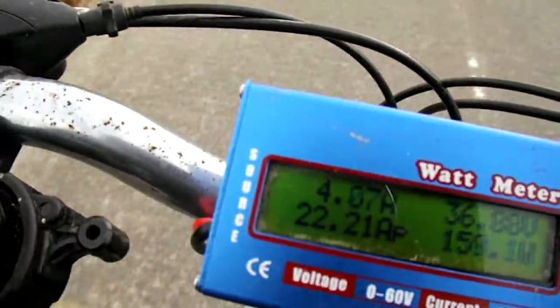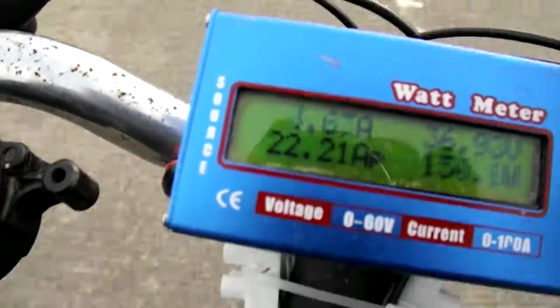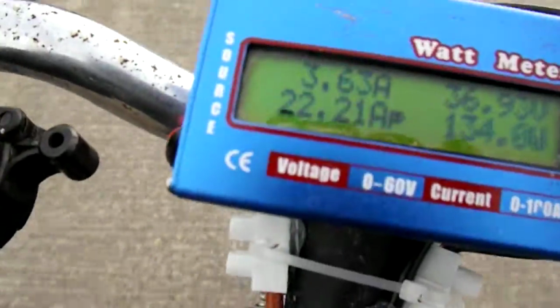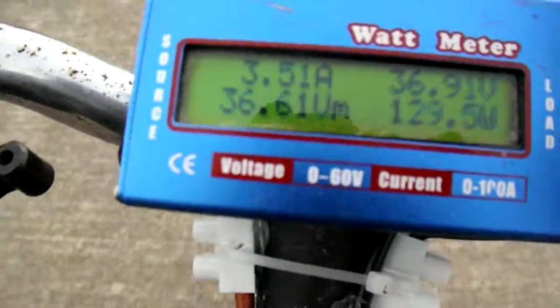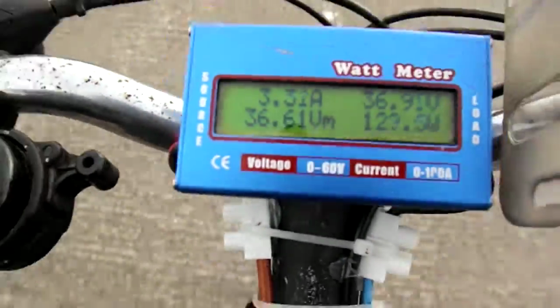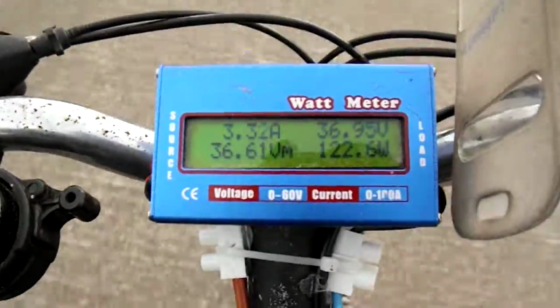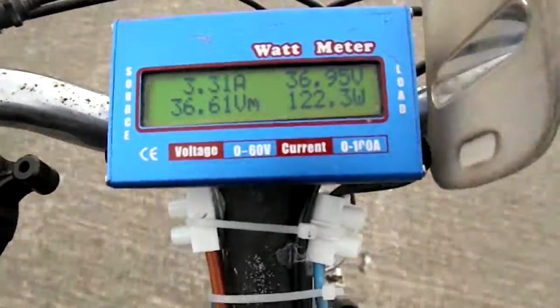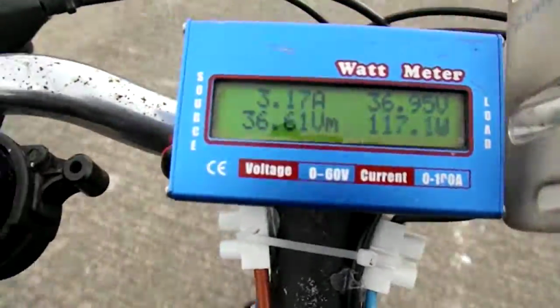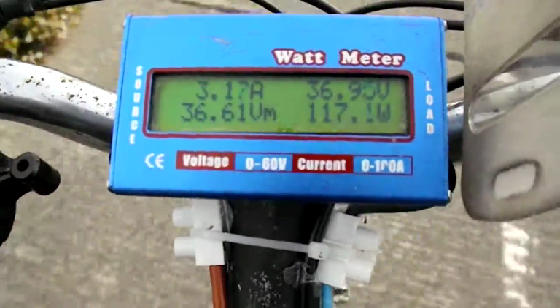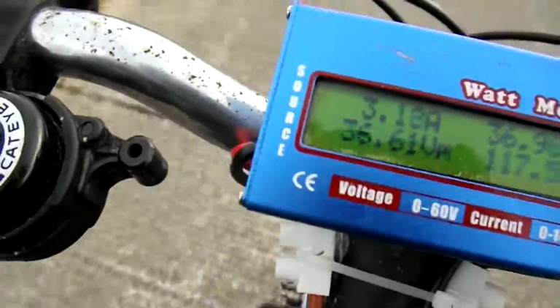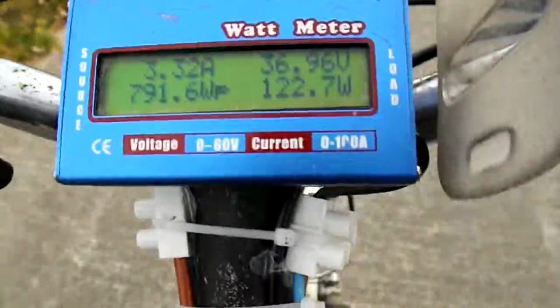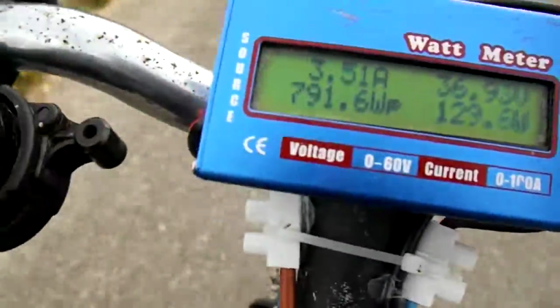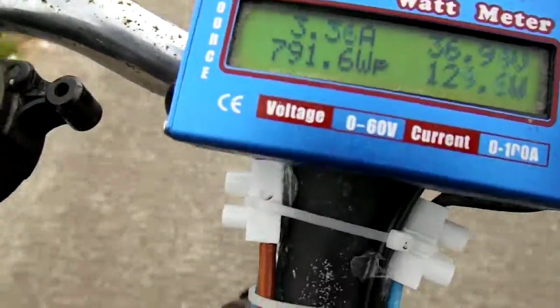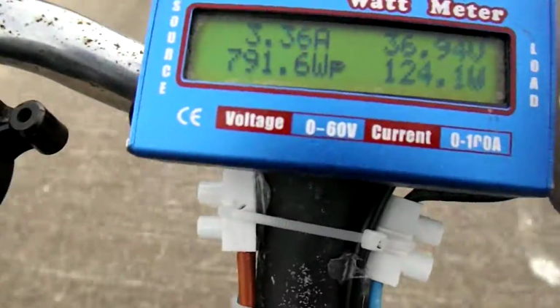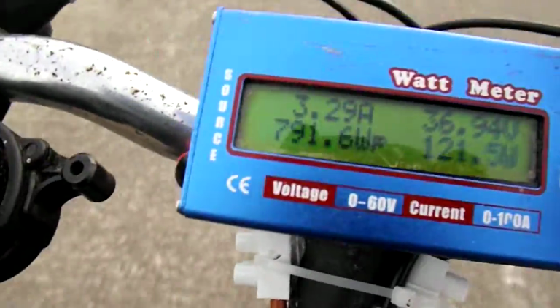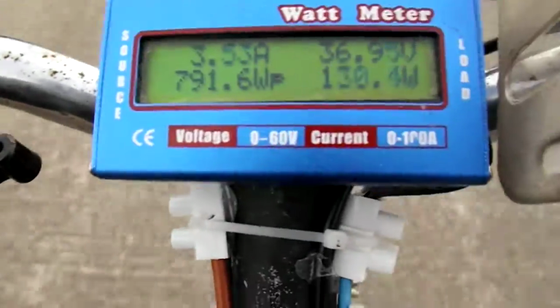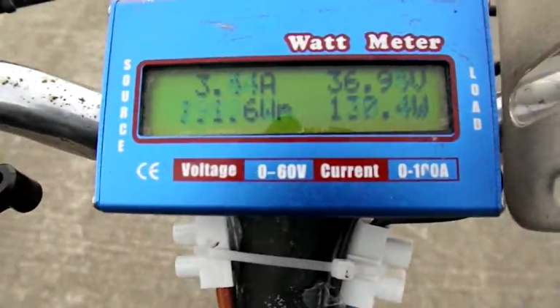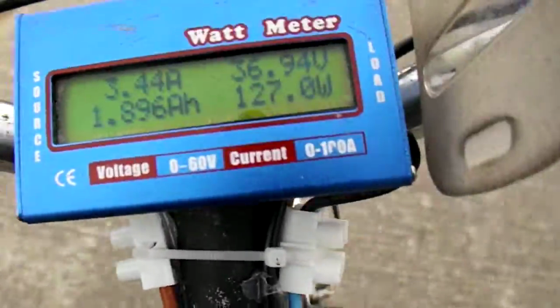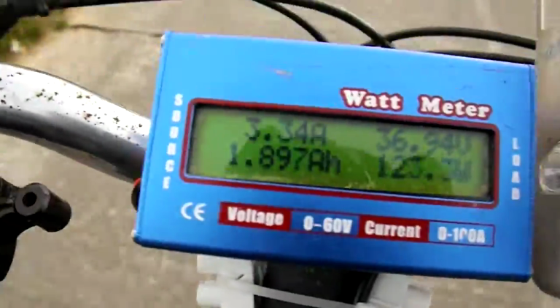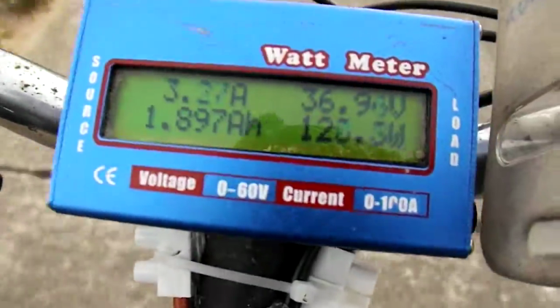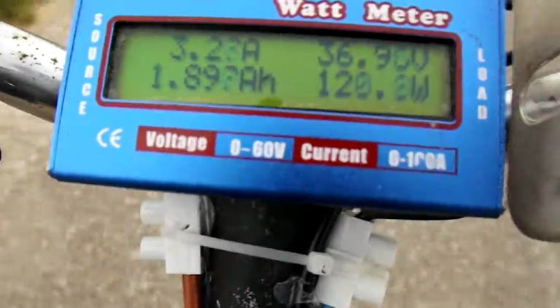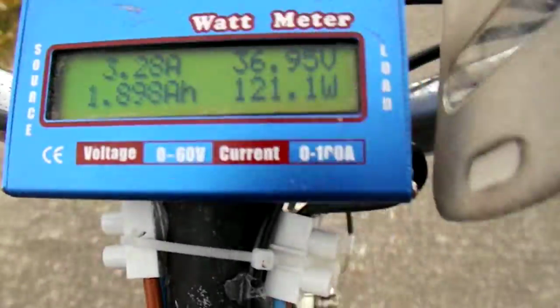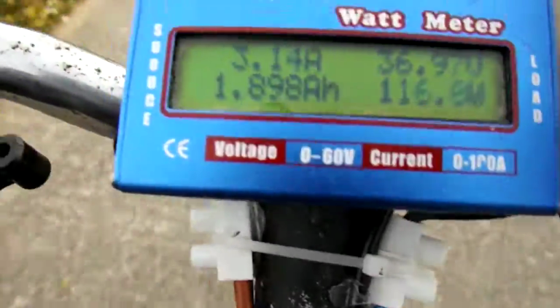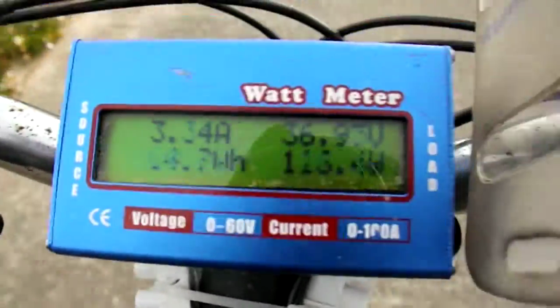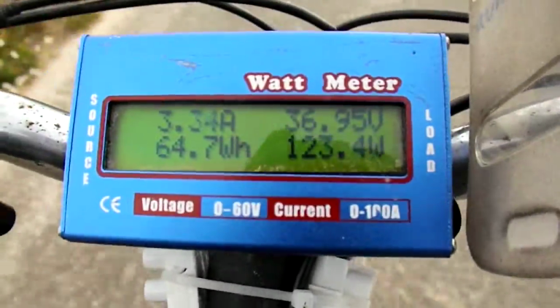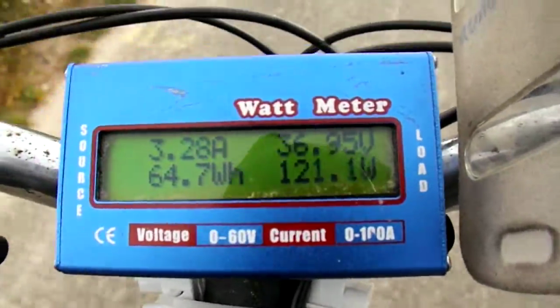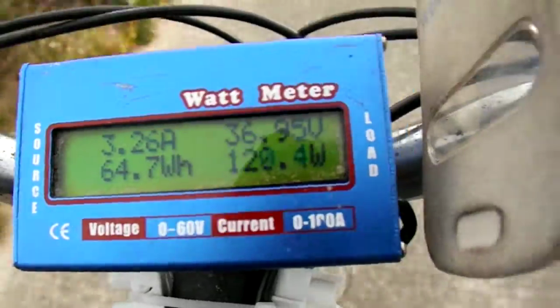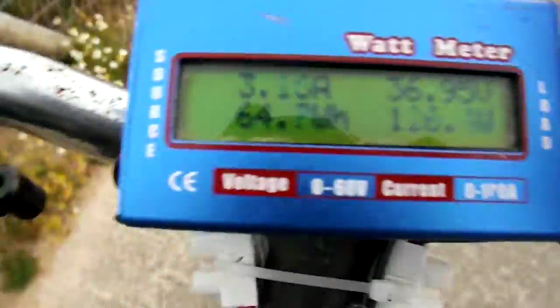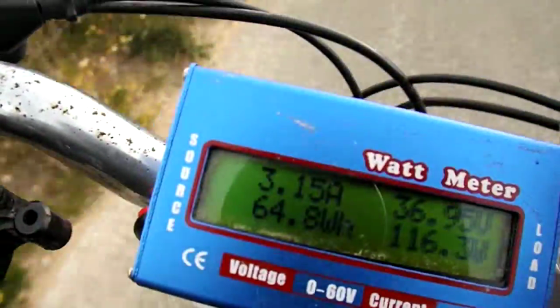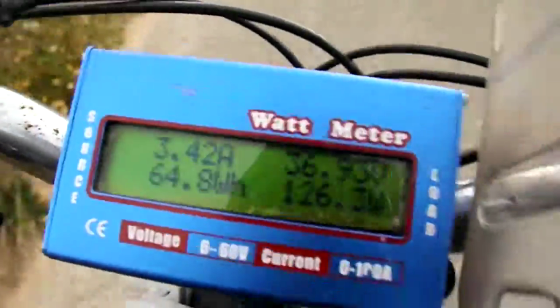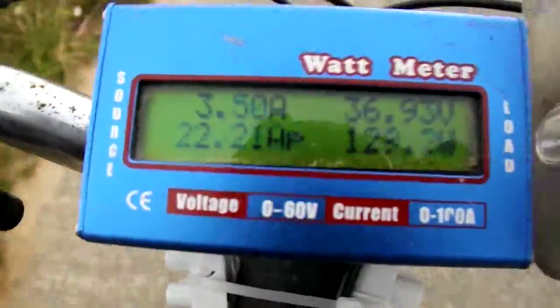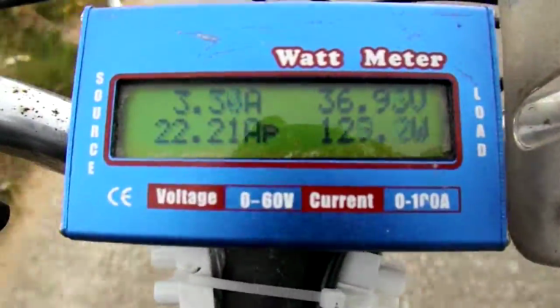So, yeah, that works. I apologise for the real style footage, but I can't hold the back camera and ride the bike properly at the same time.